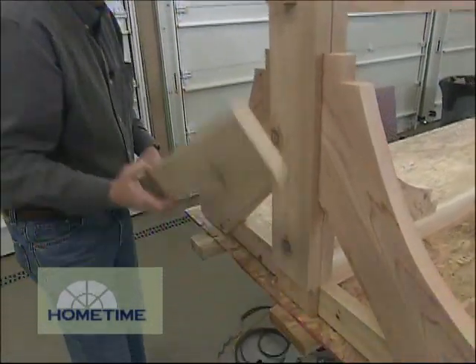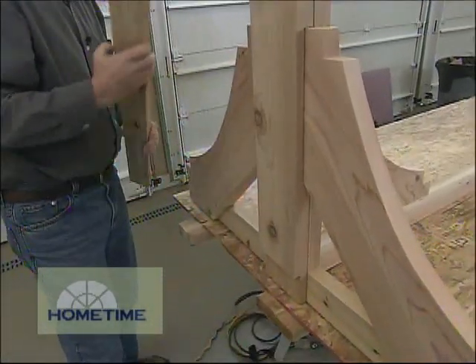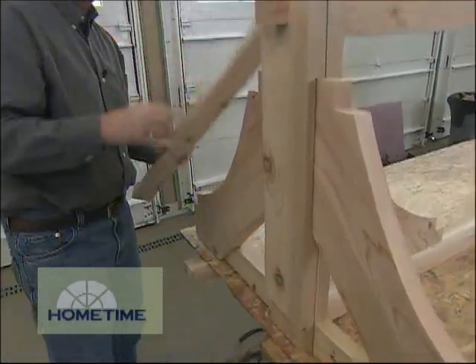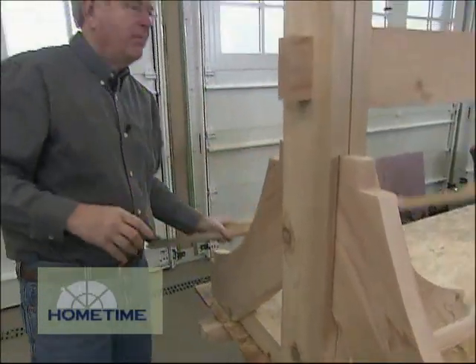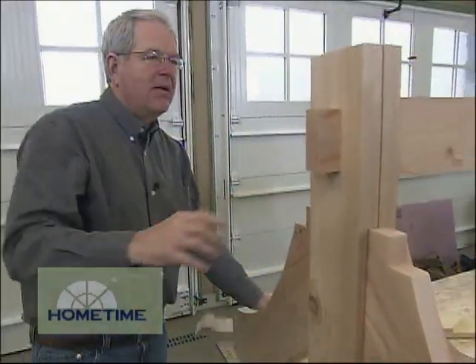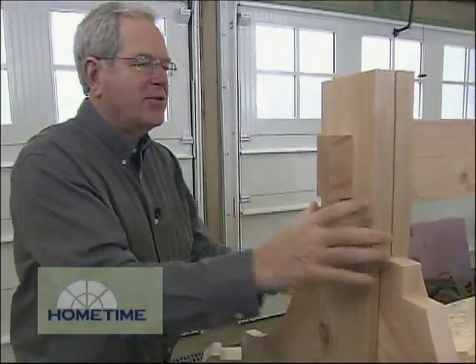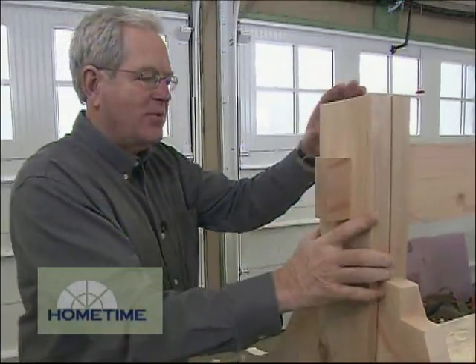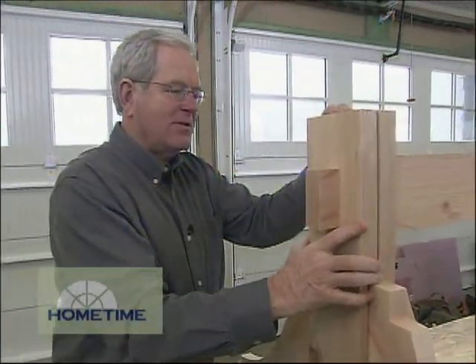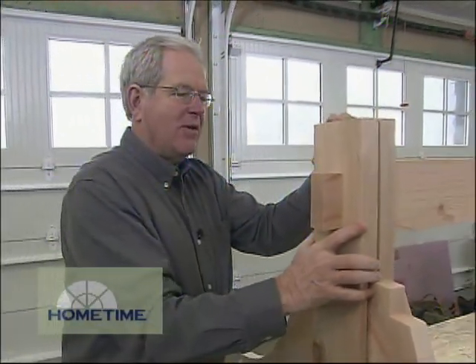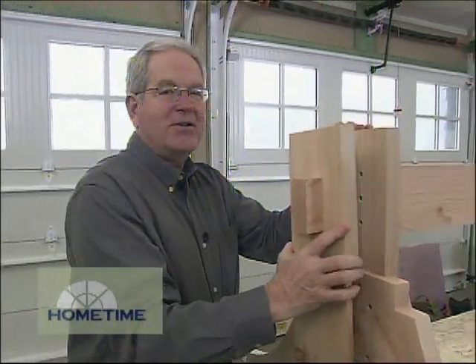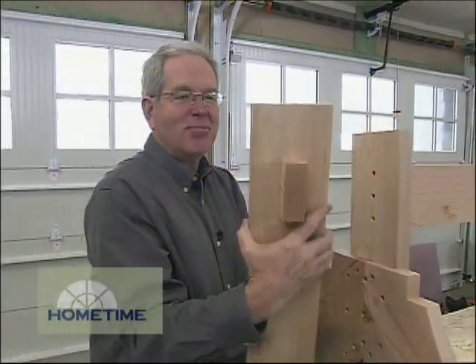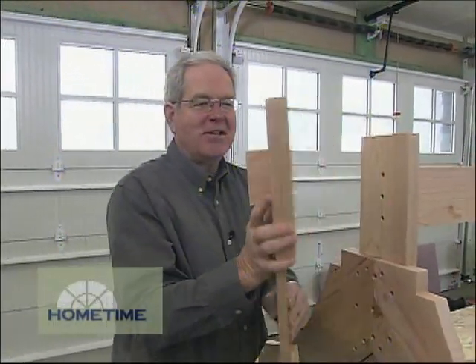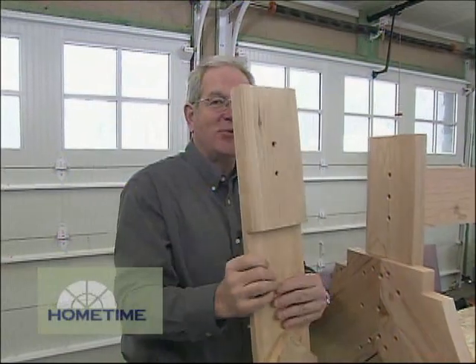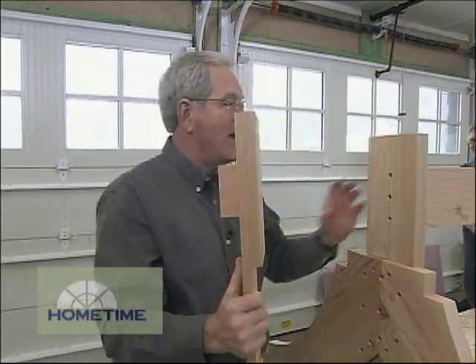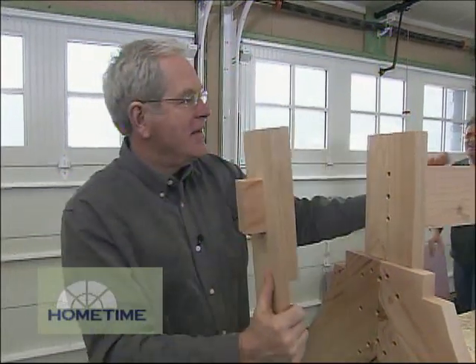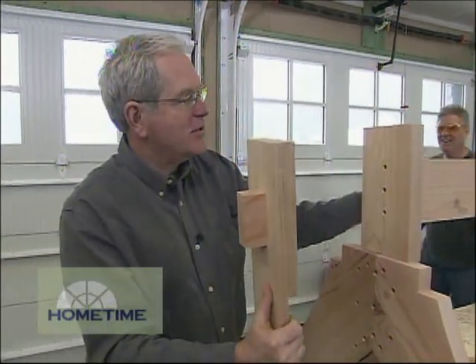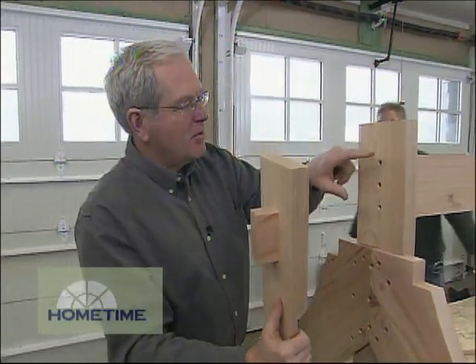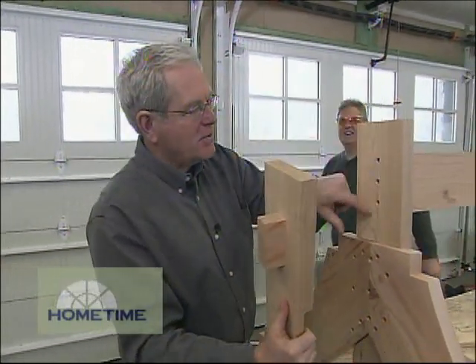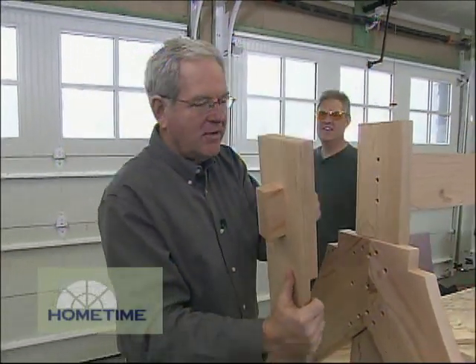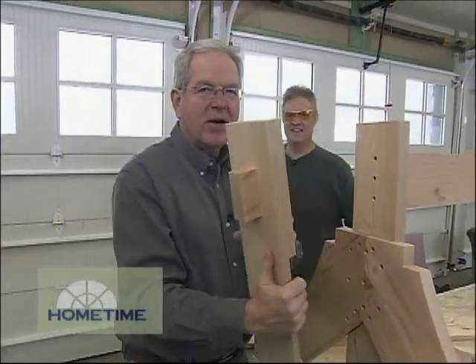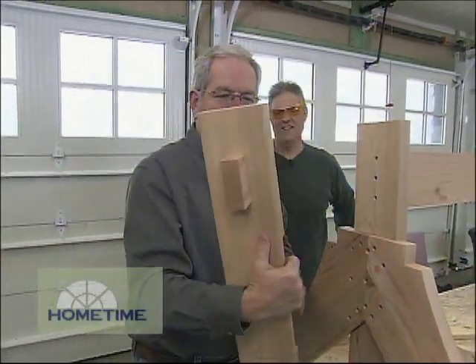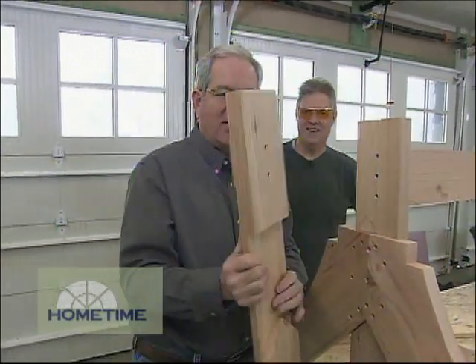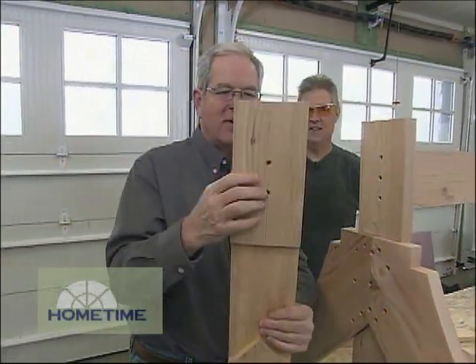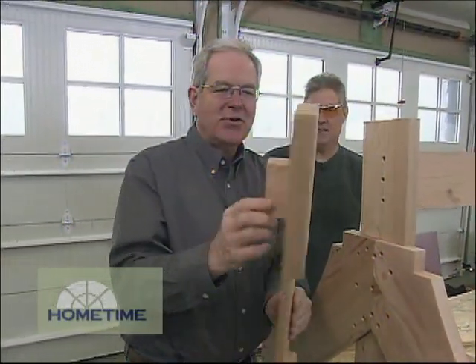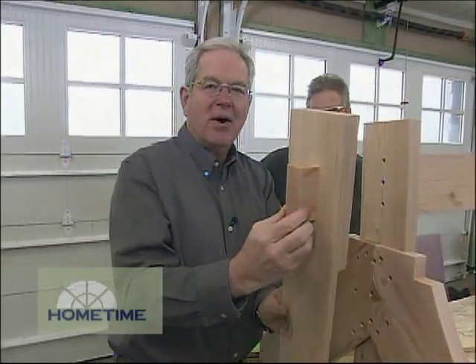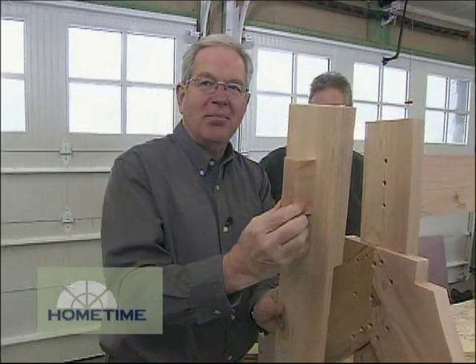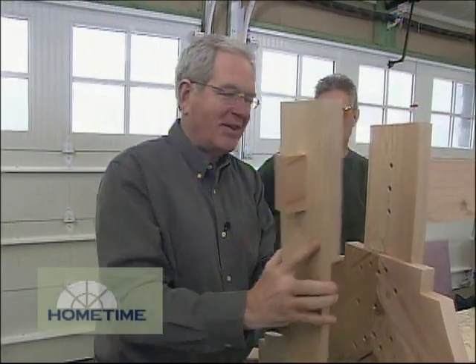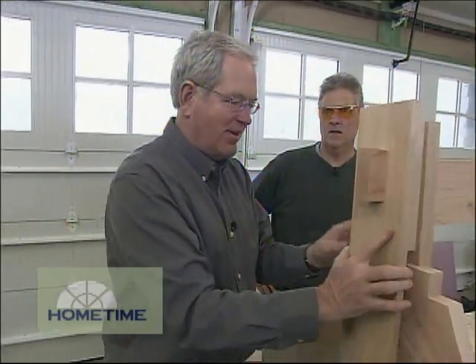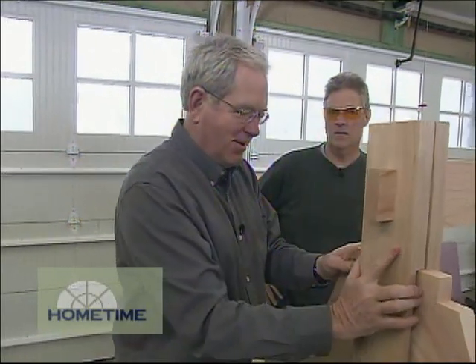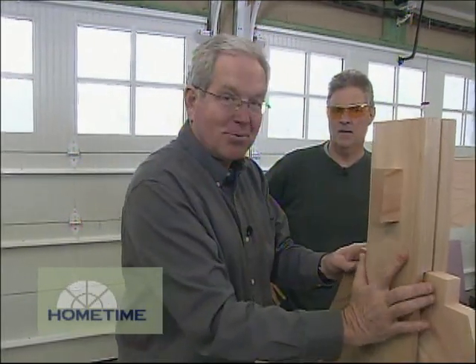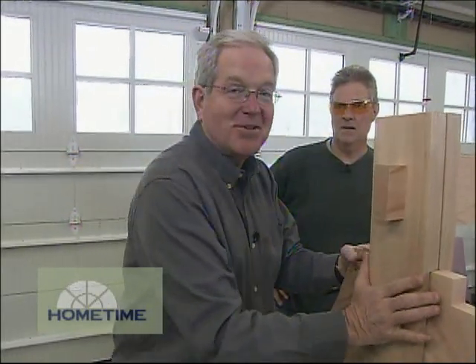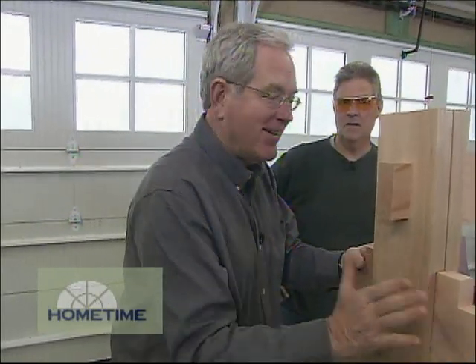Now one thing that was kind of funny — we were saying this is kind of a lazy man's mortis and tenon joint. You know why? Take this member and make some really difficult cuts all the way through, and you can just screw on a little piece like this and you swear it was the same thing.